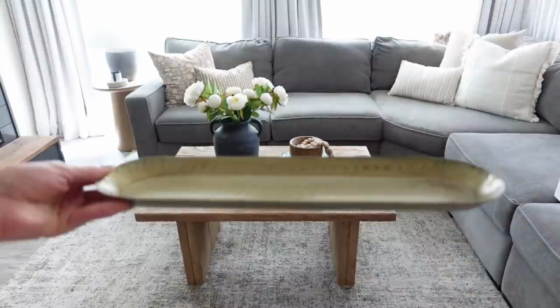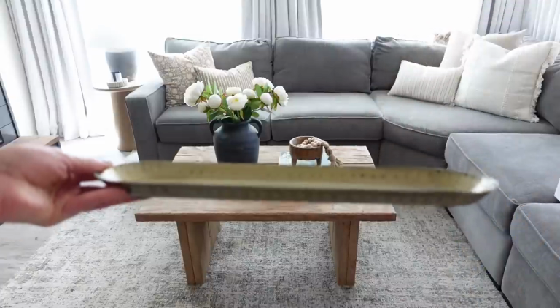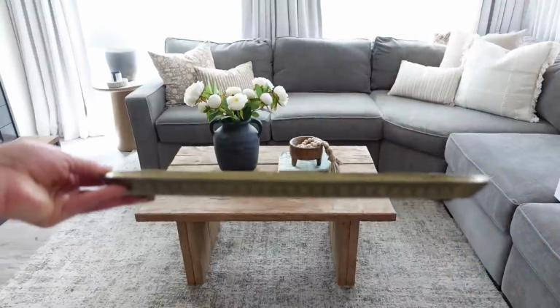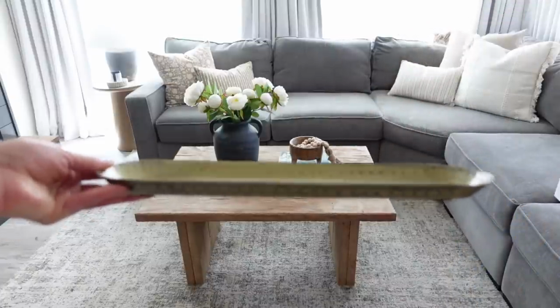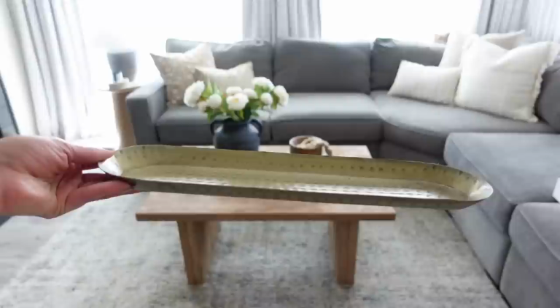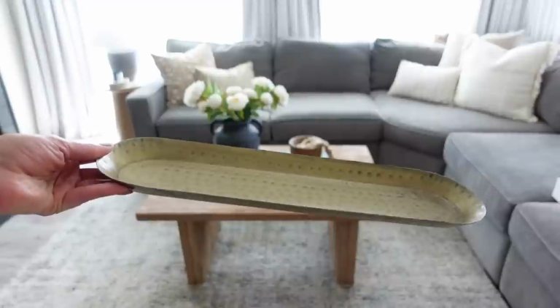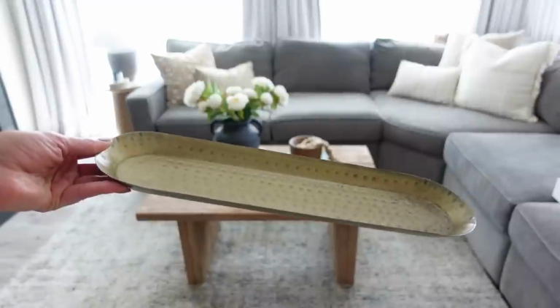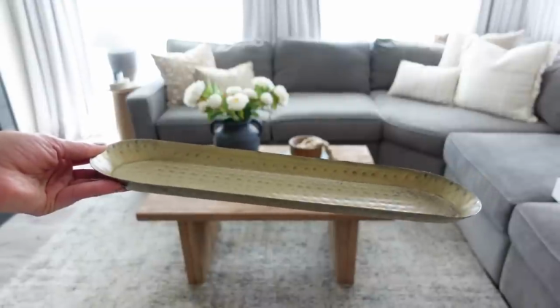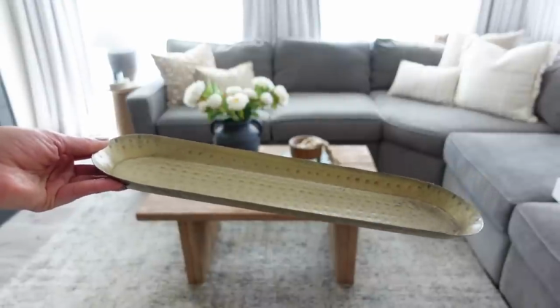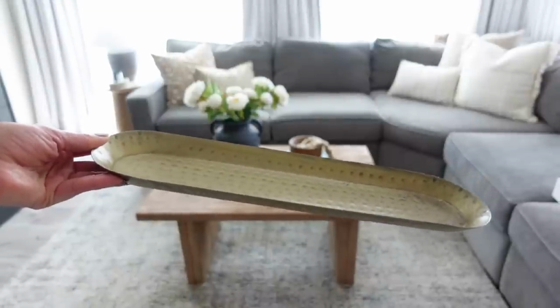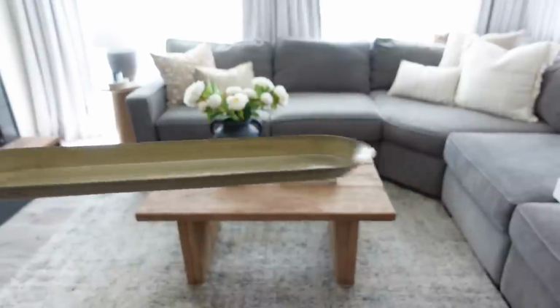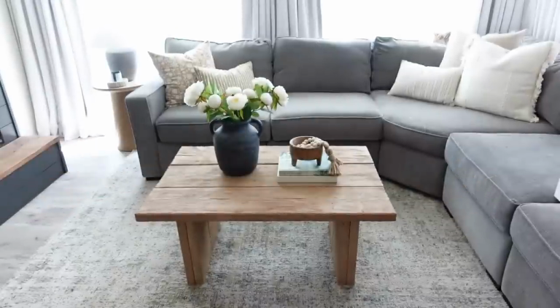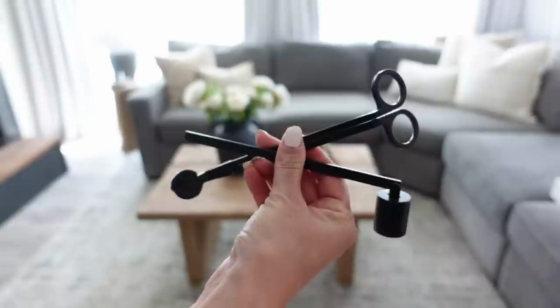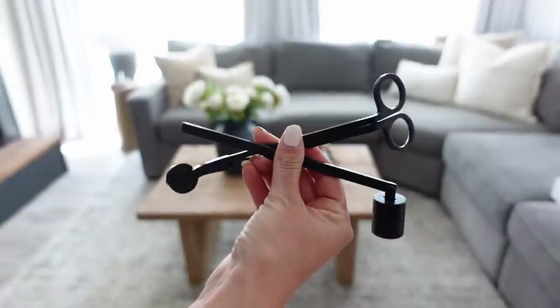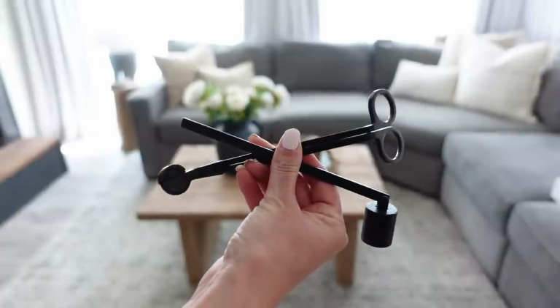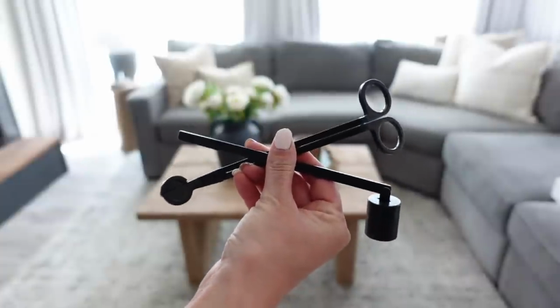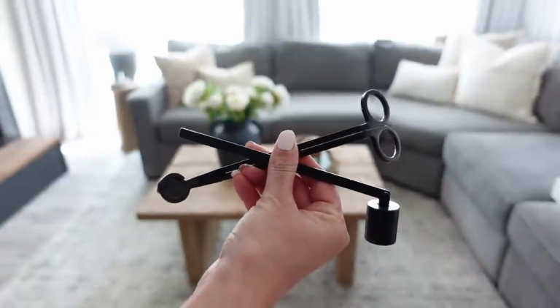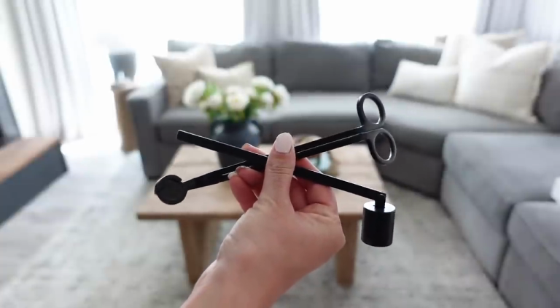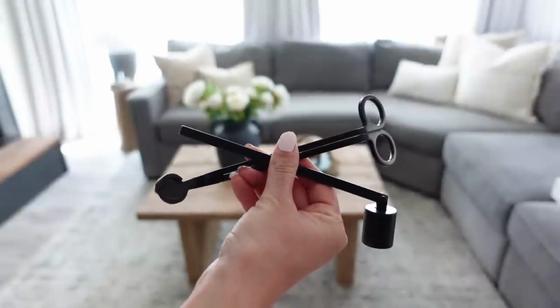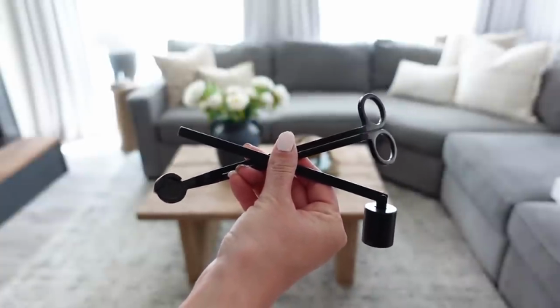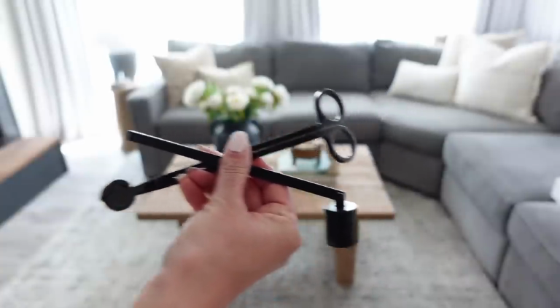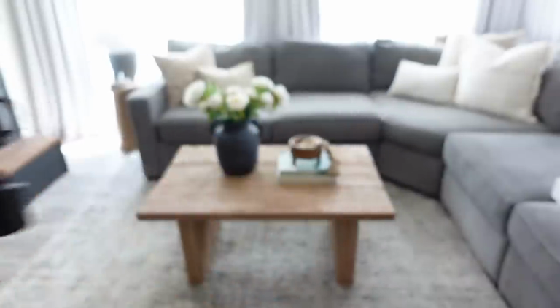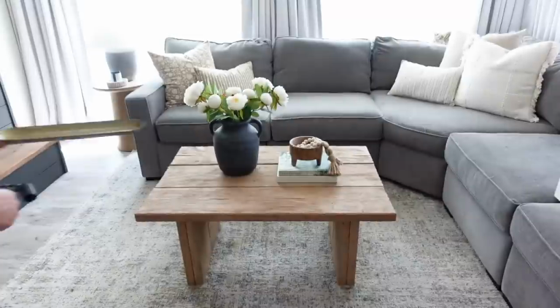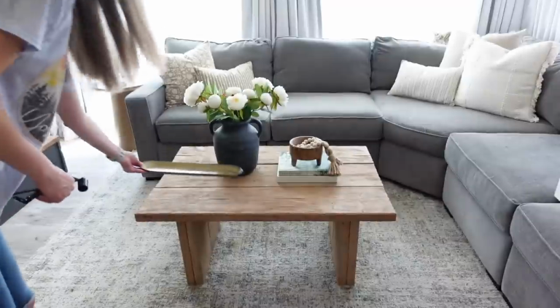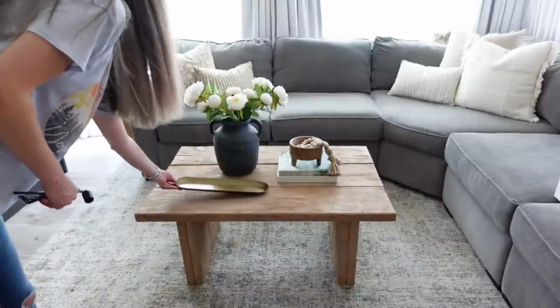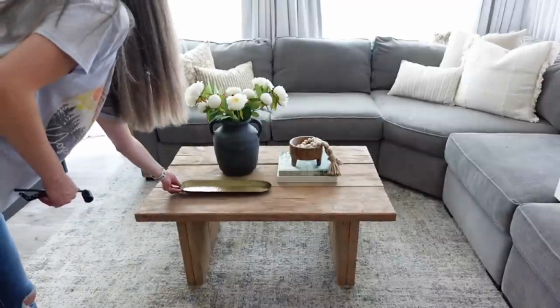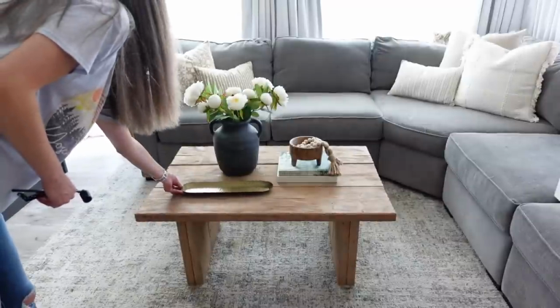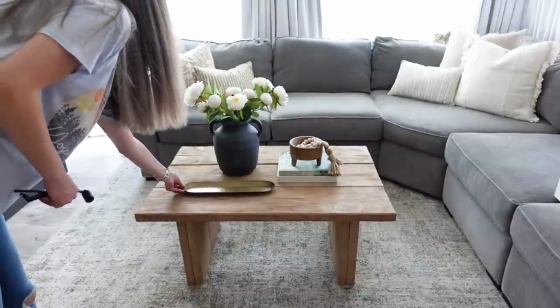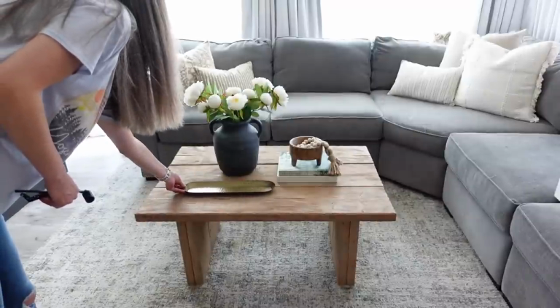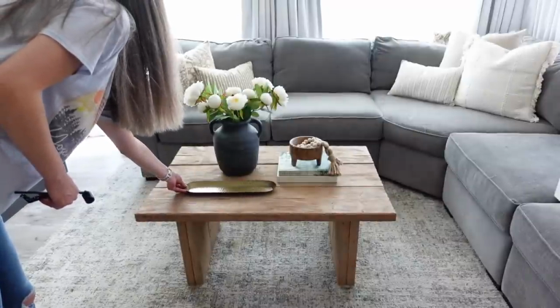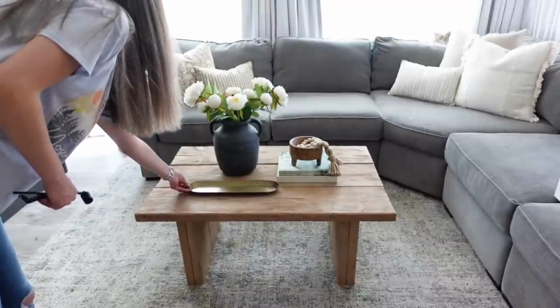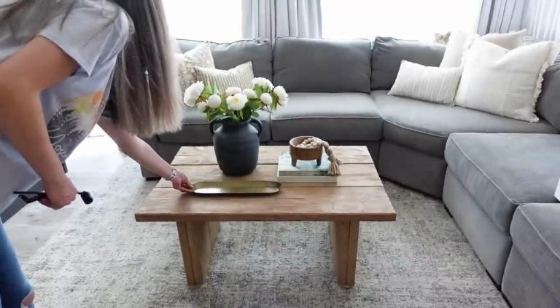Taking this gold tray and these wick trimmers and candle snufflers, I'm going to be placing that onto the coffee table along with one of my favorite candles.